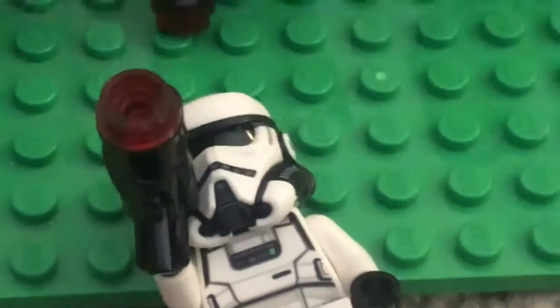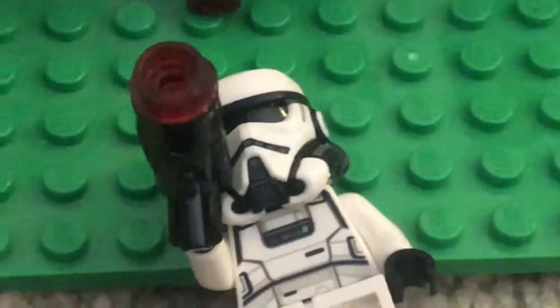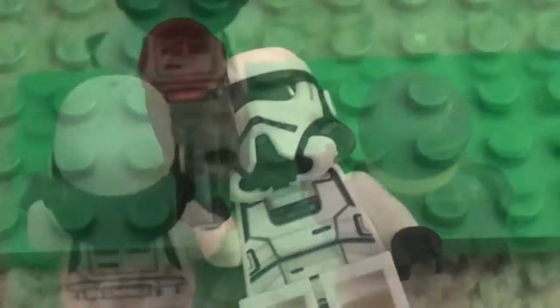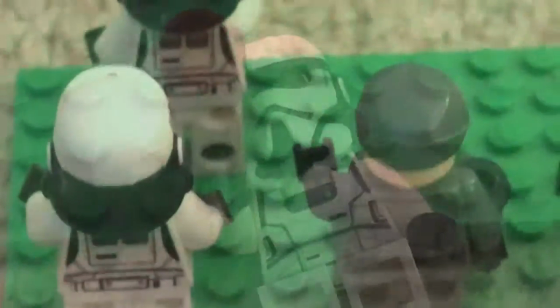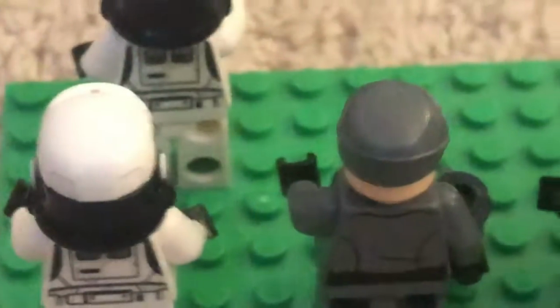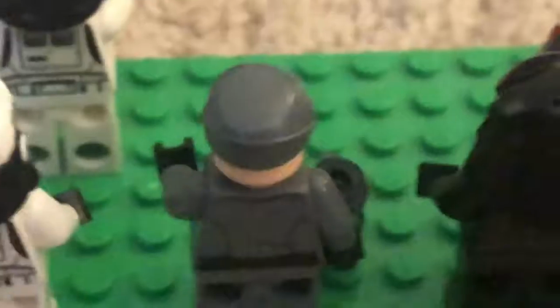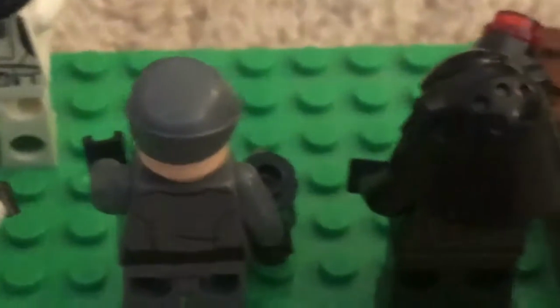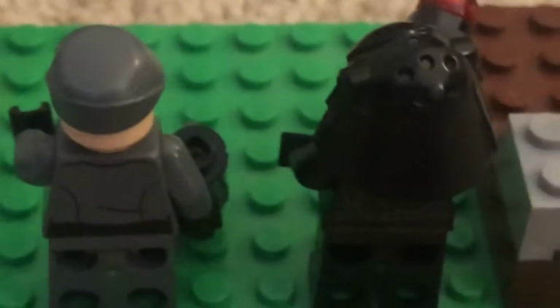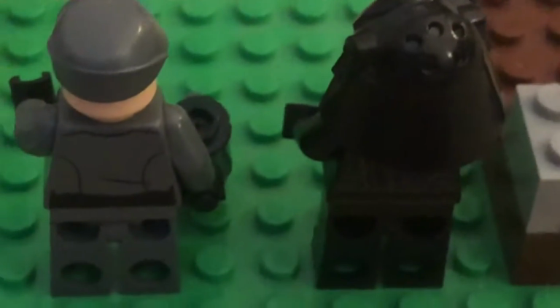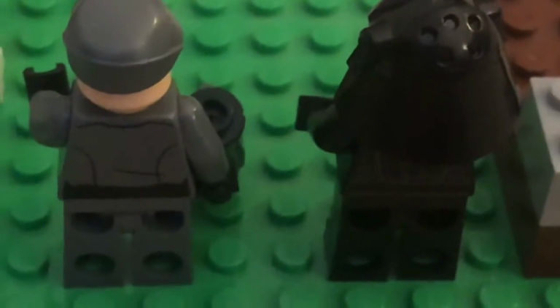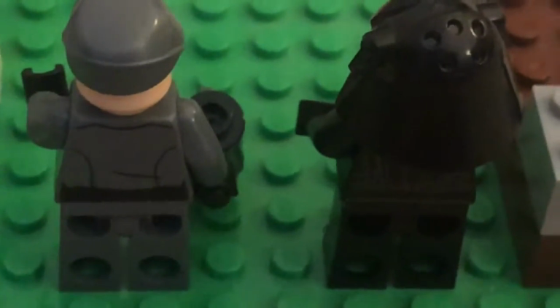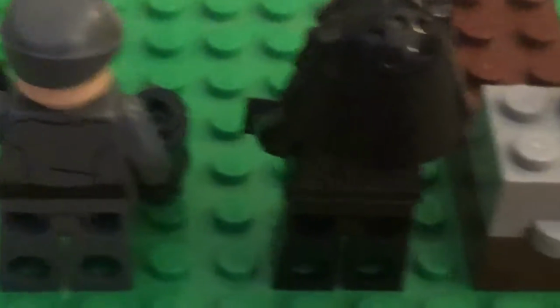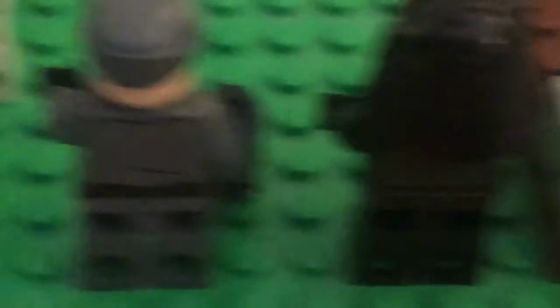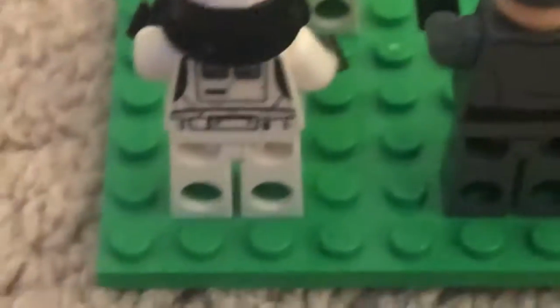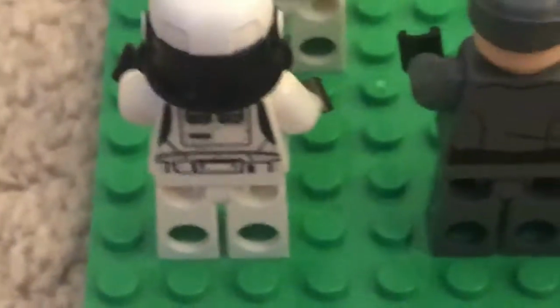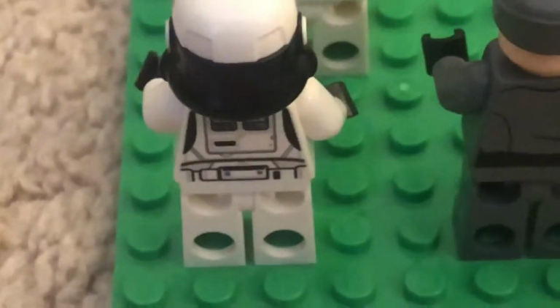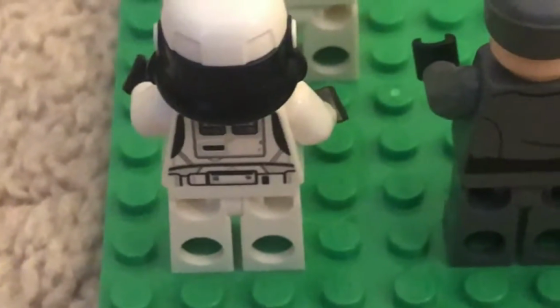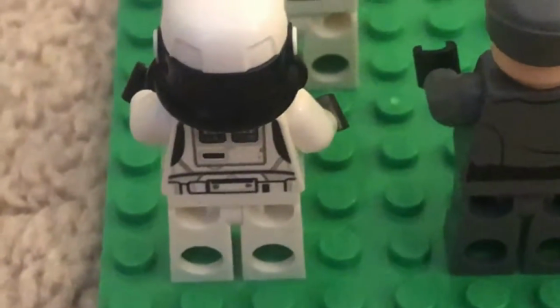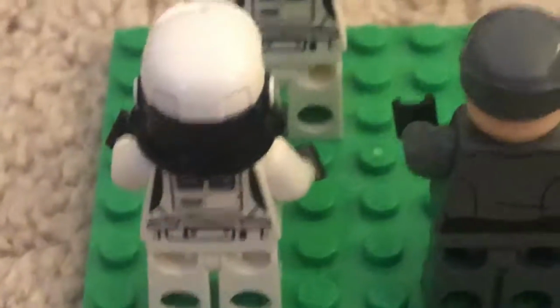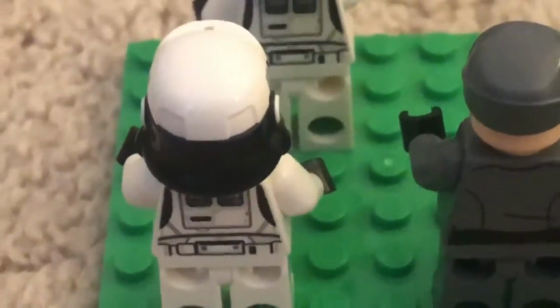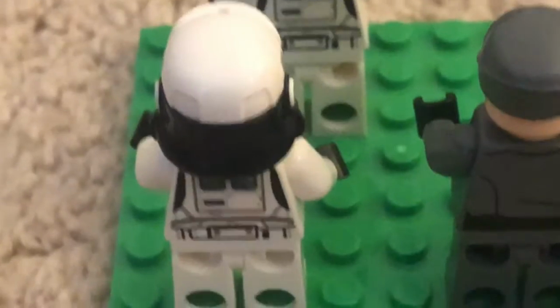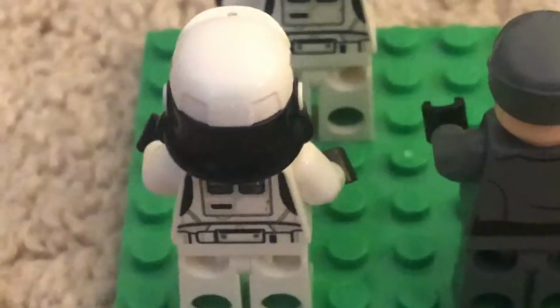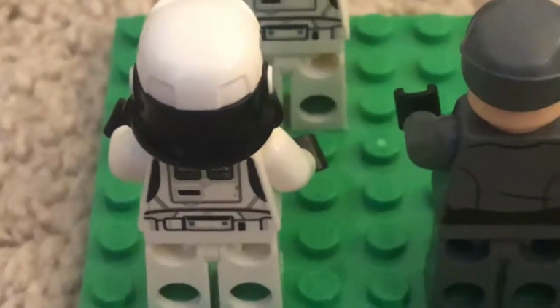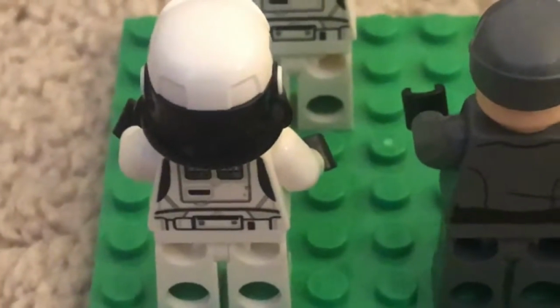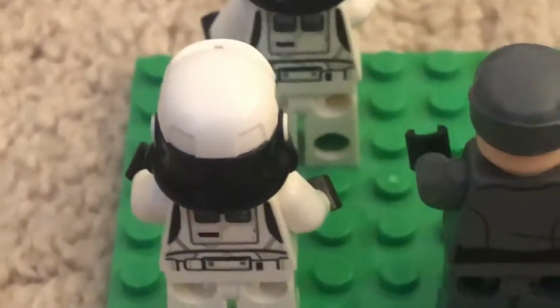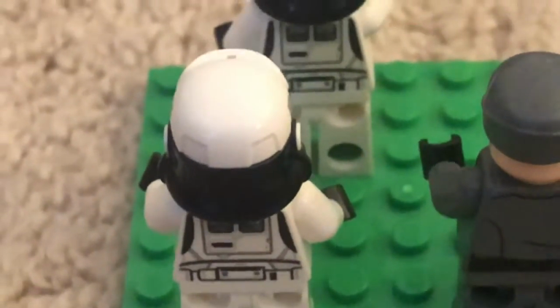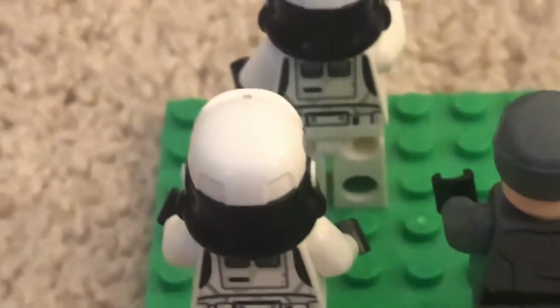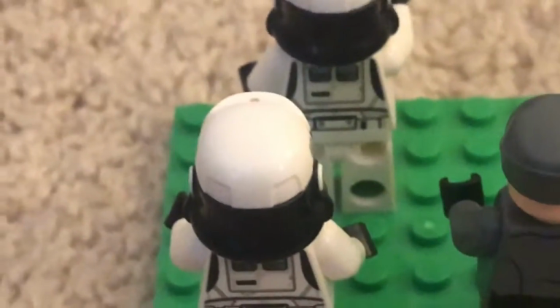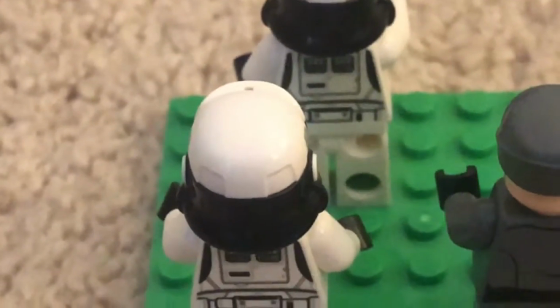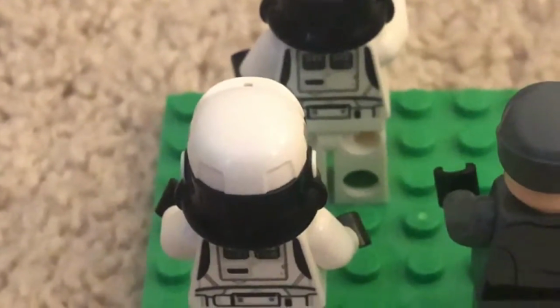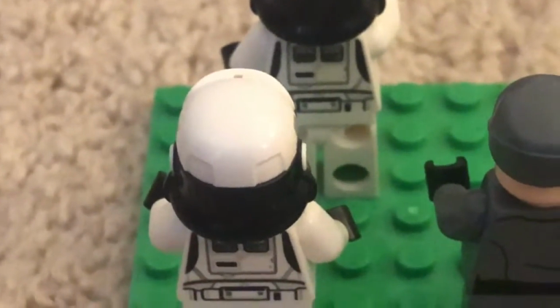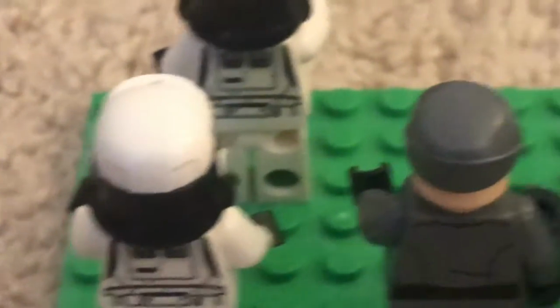Time to look at the backs. We have some printing on all of these. I like the patrol printing here.